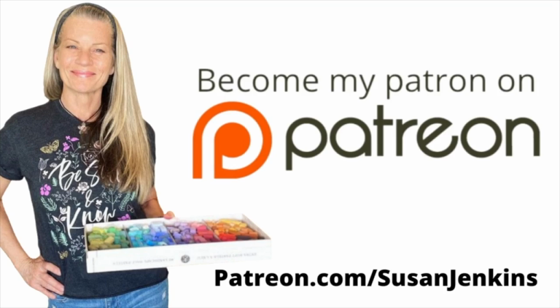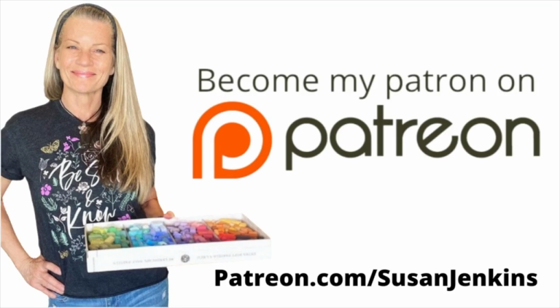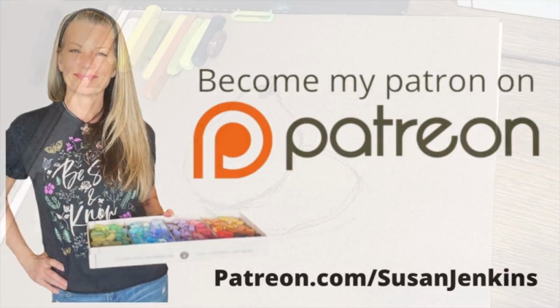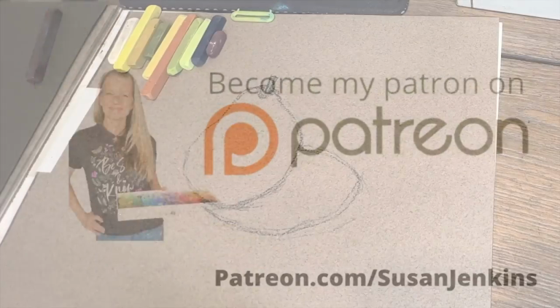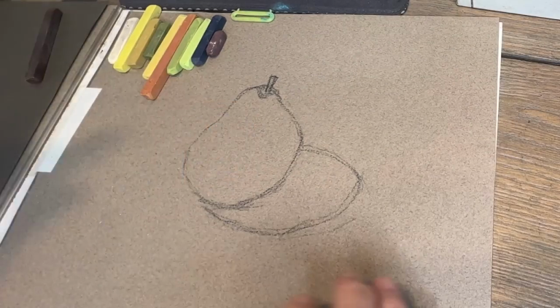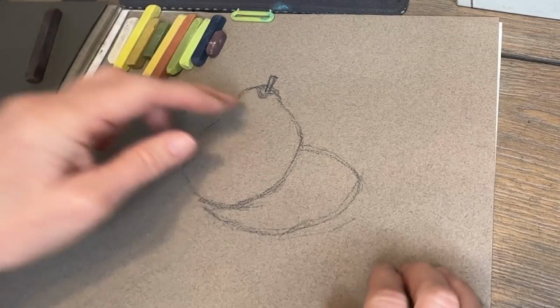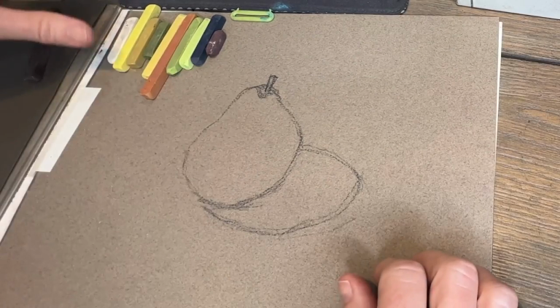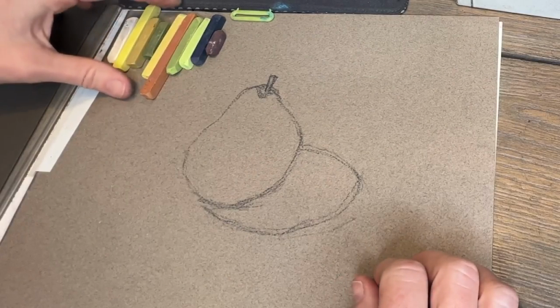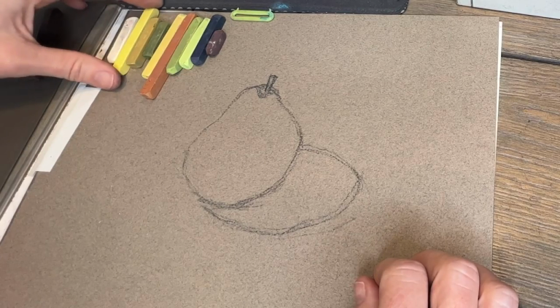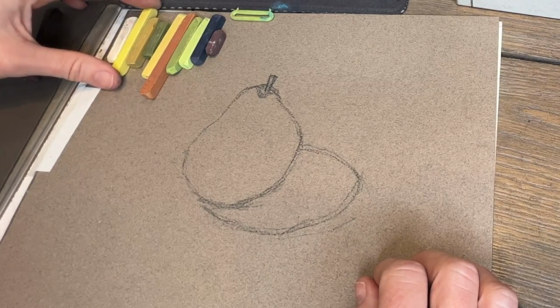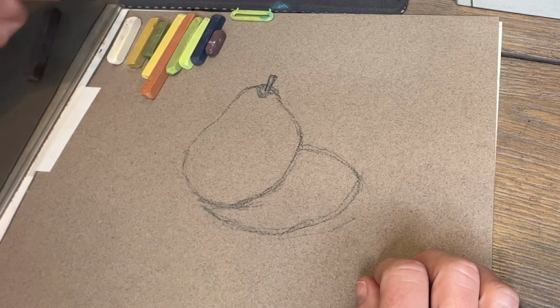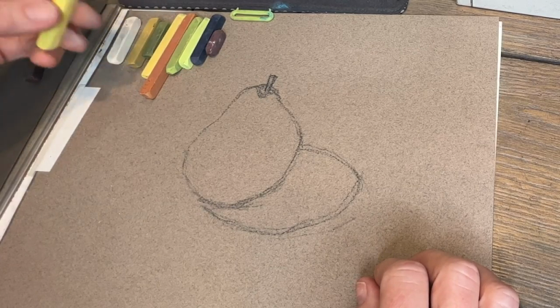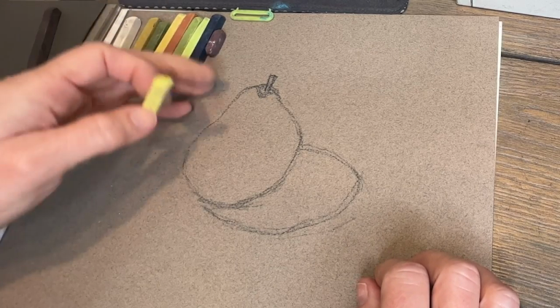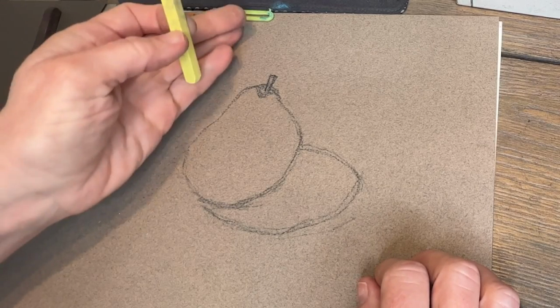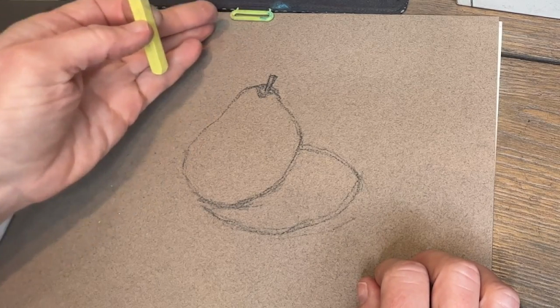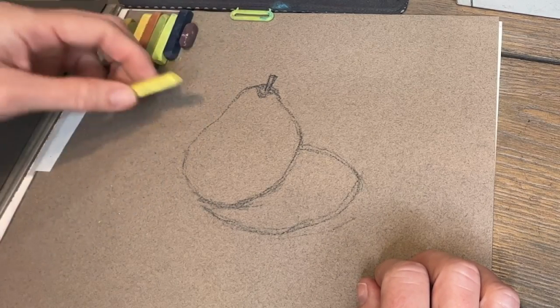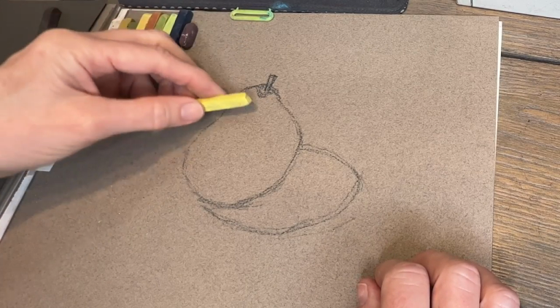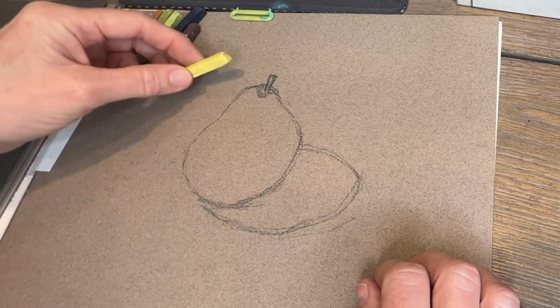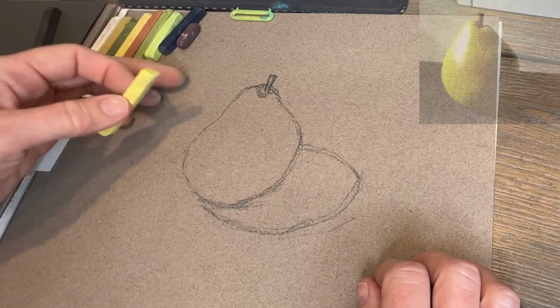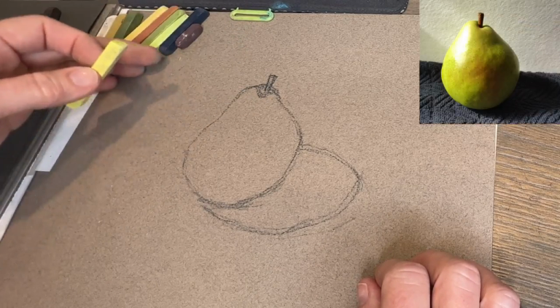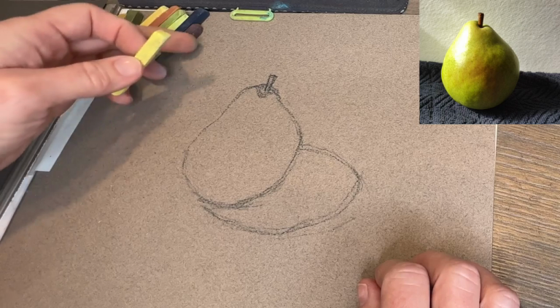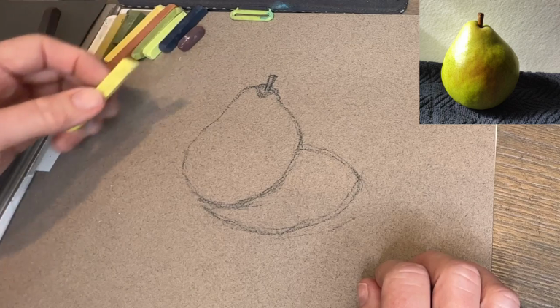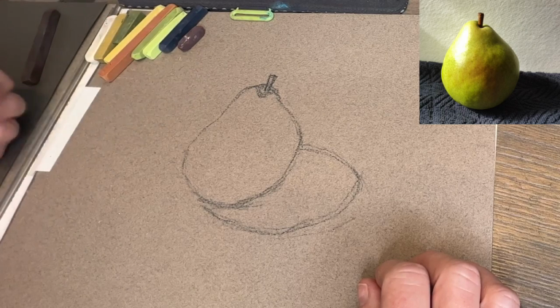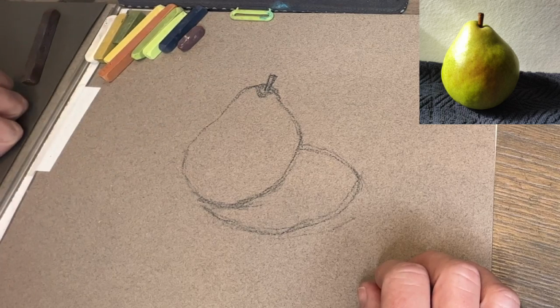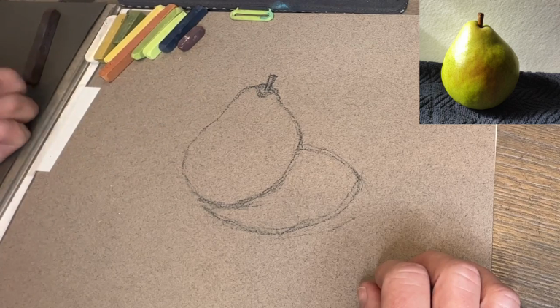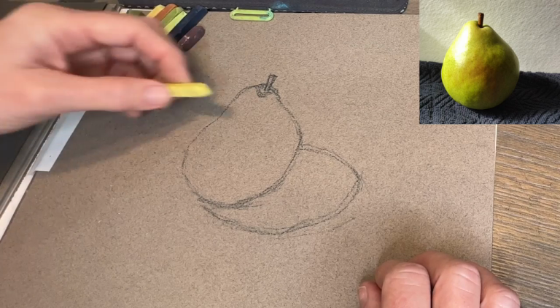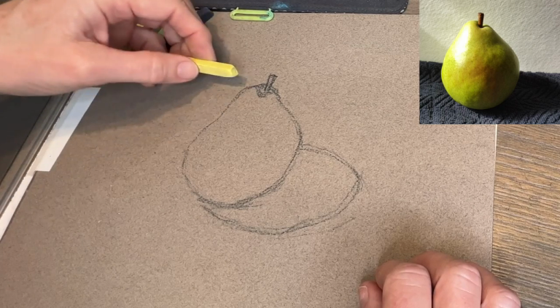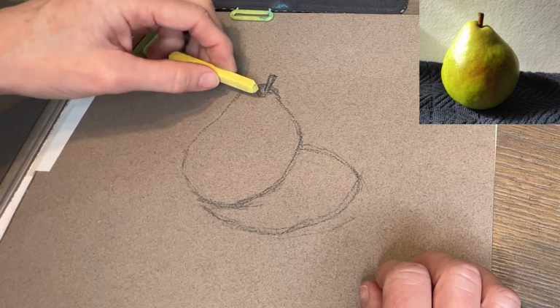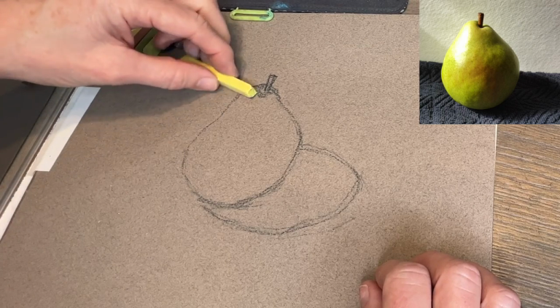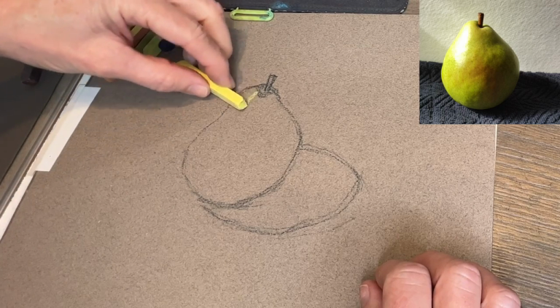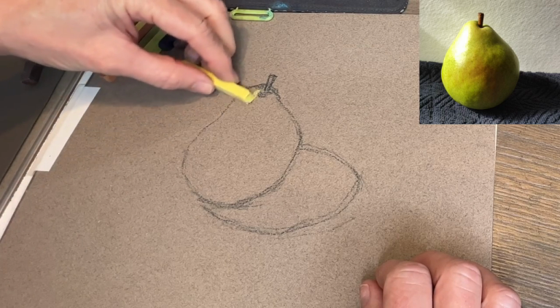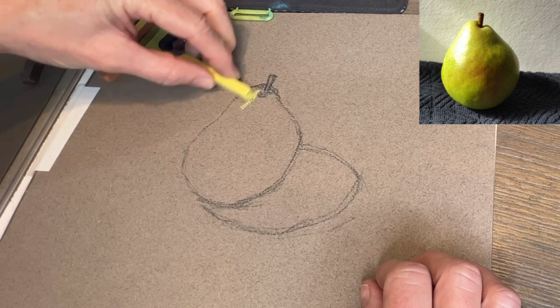And here we go. This is such a simple pear shape drawn with a charcoal pencil, and I got my reference image — I didn't have a pear in my house so I got it from pmp-art.com. I'll provide that link in the description of this video.